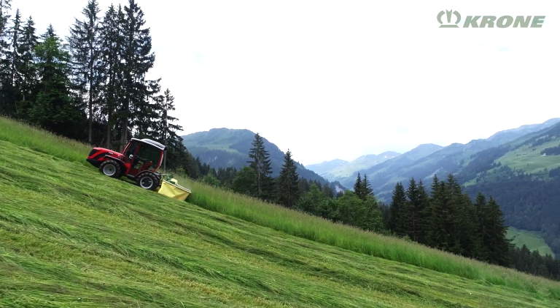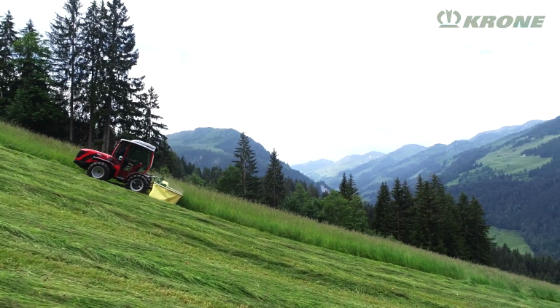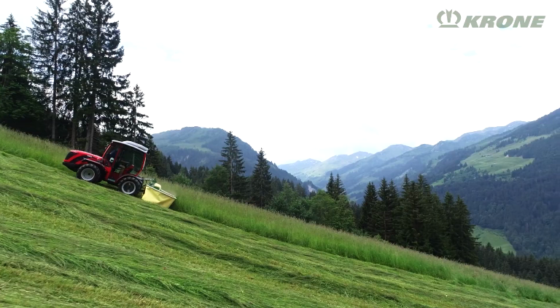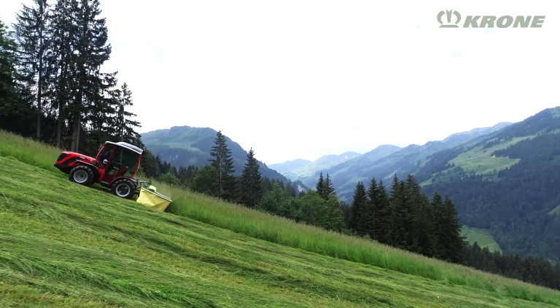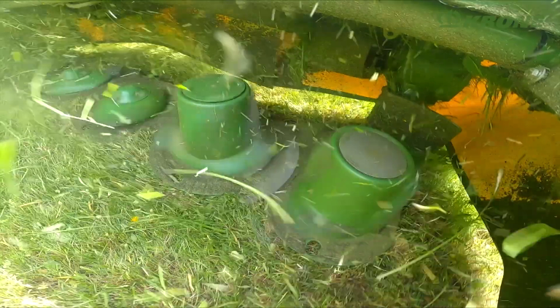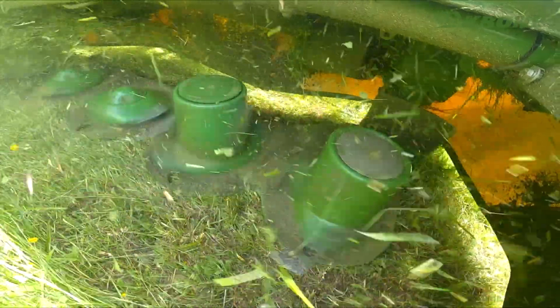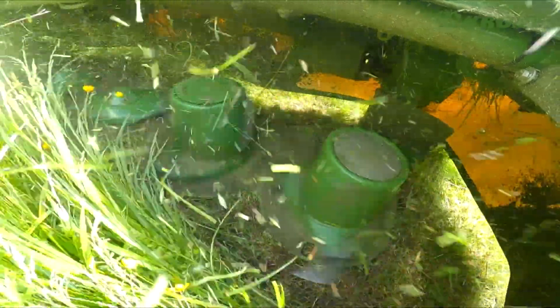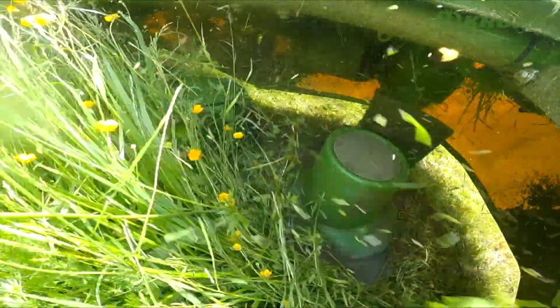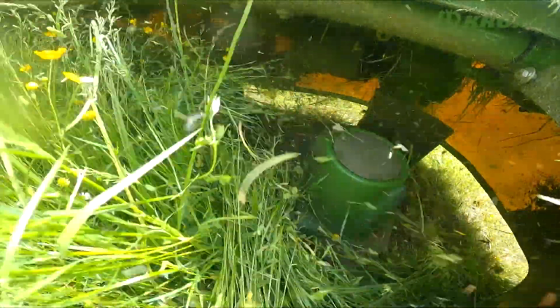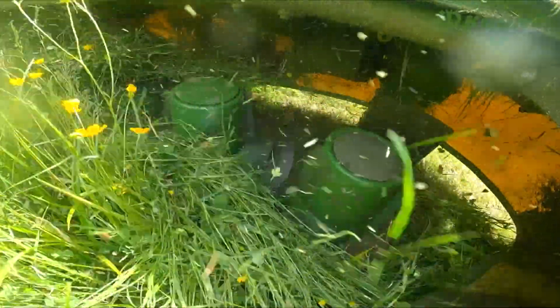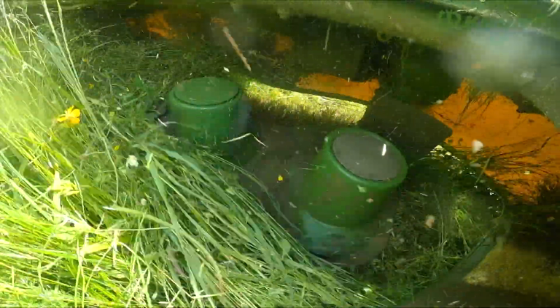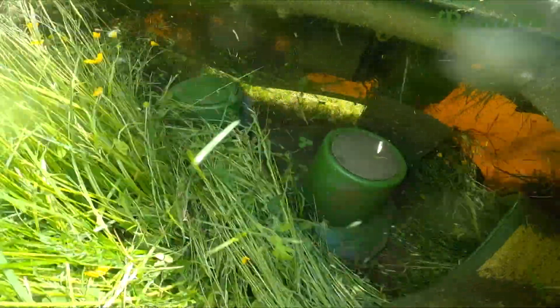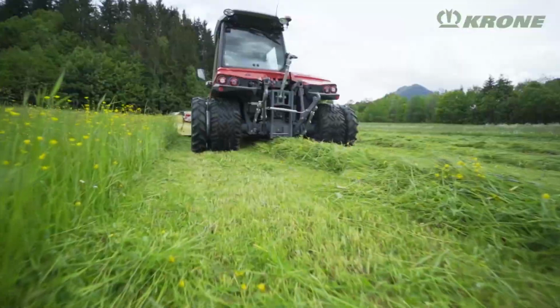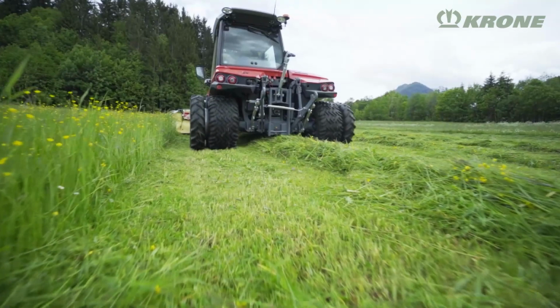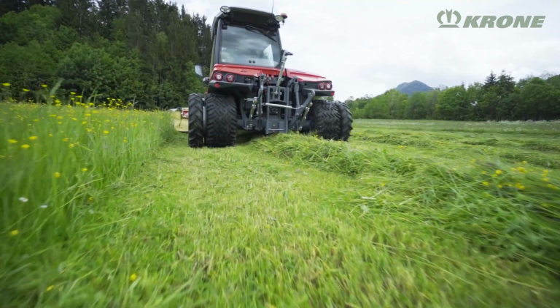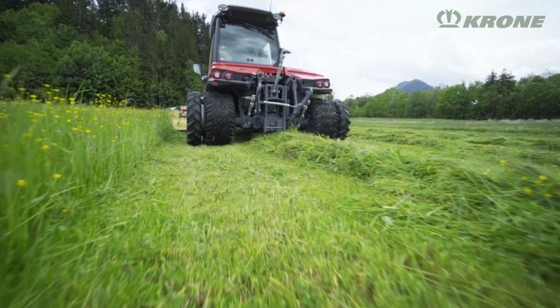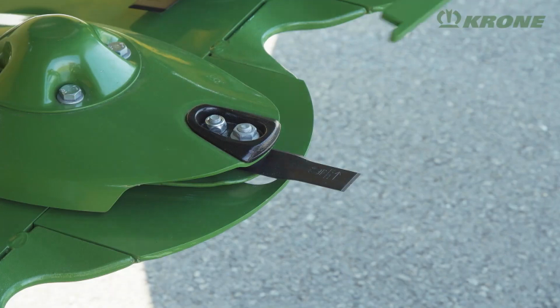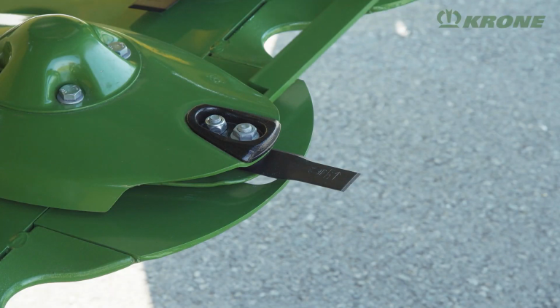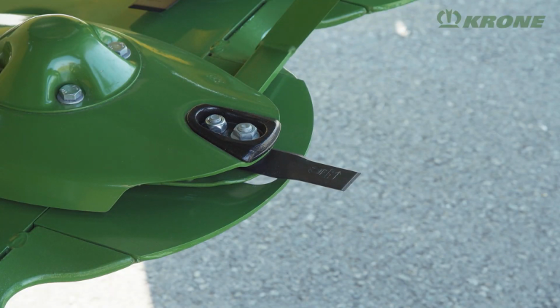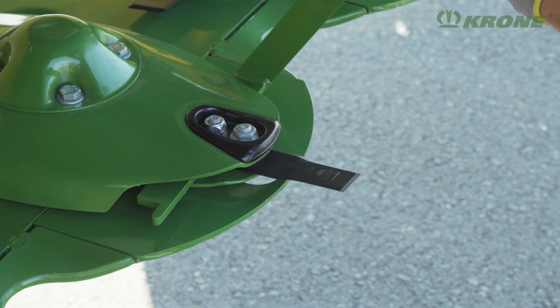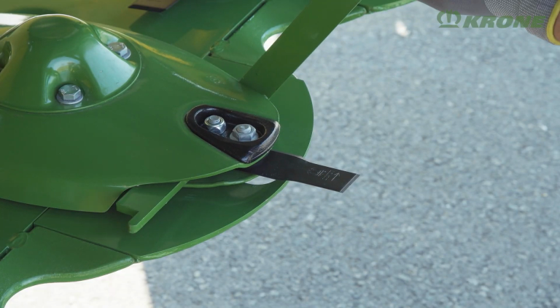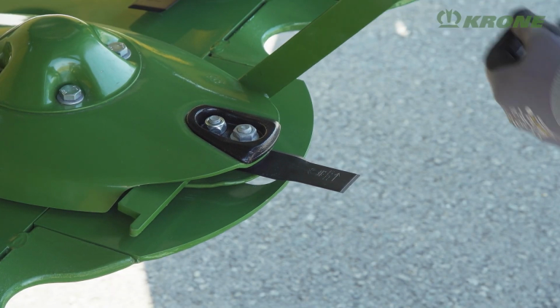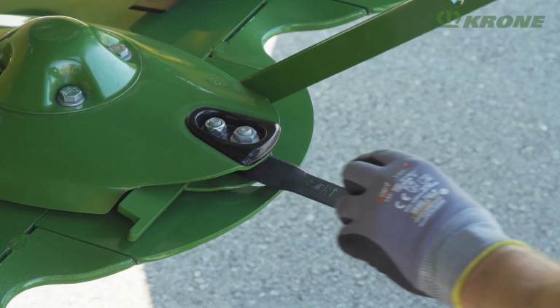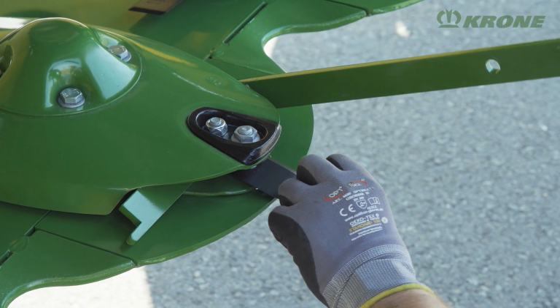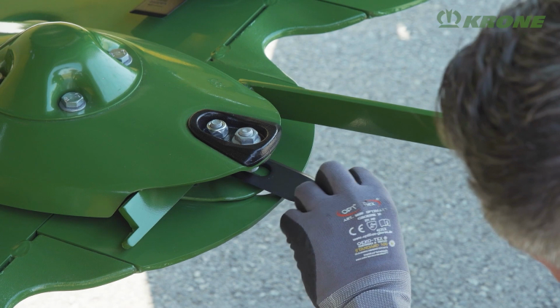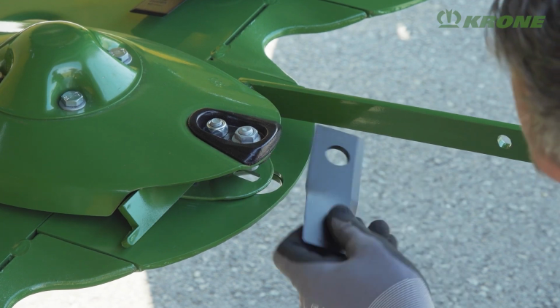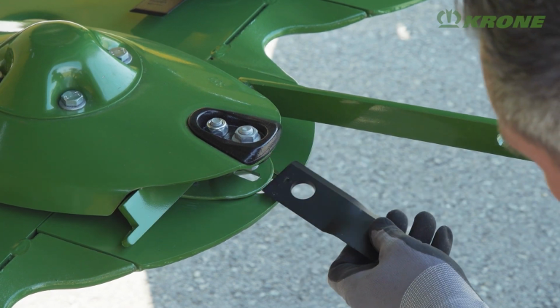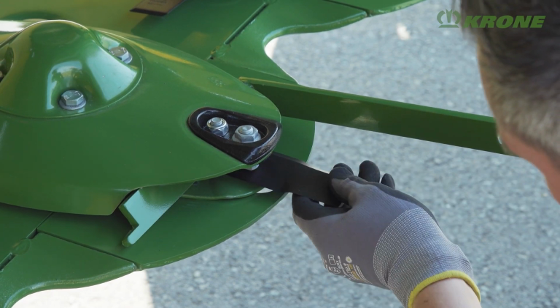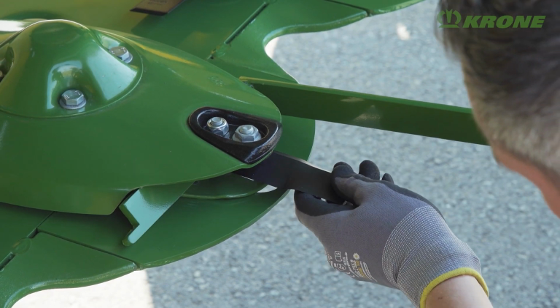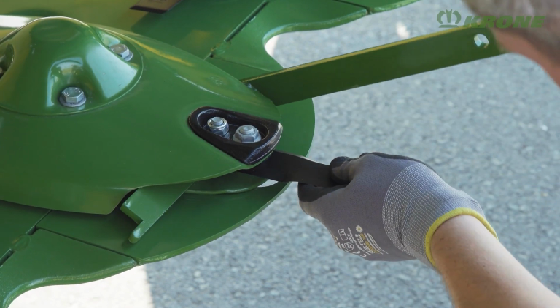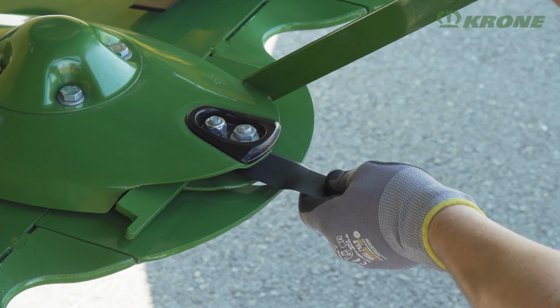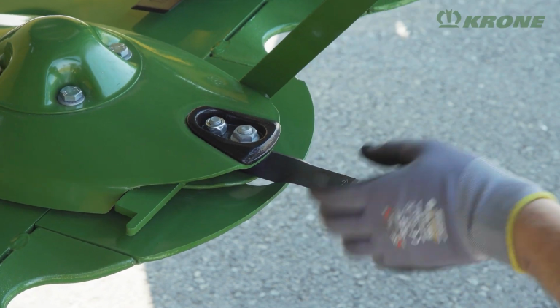Four extra top hats on the outboard discs add to this effect. The quick change blades are swapped or reversed in a matter of seconds. Spare blades are stored in a box right on the machine.